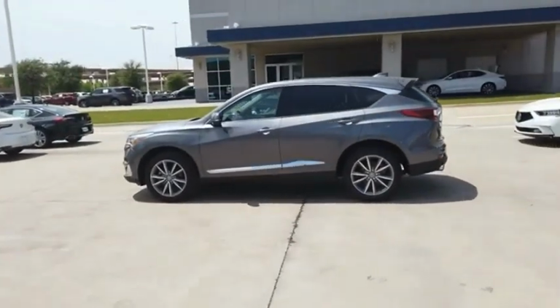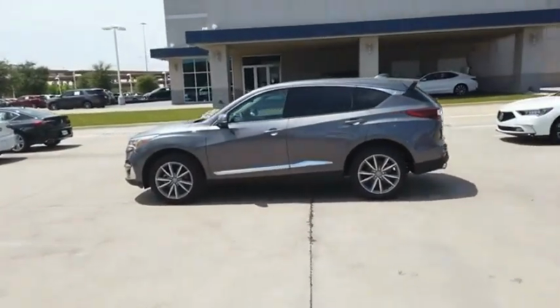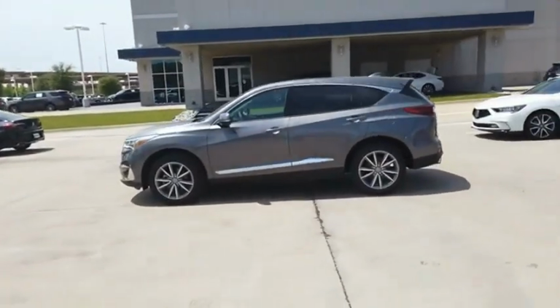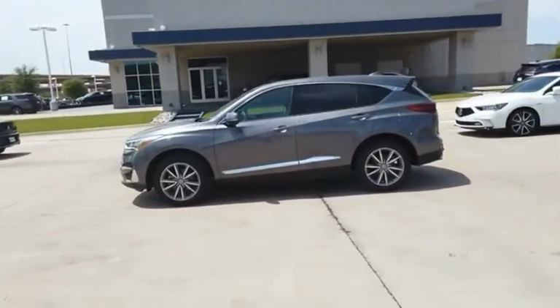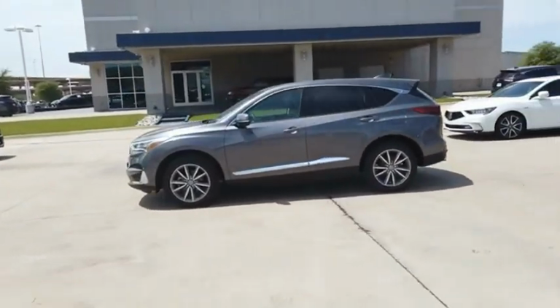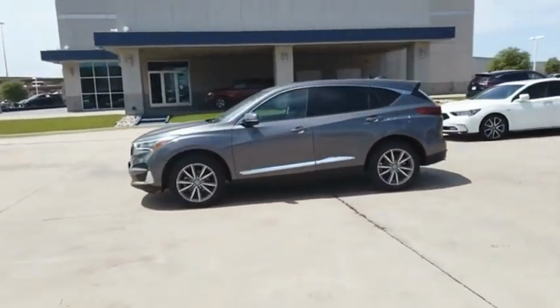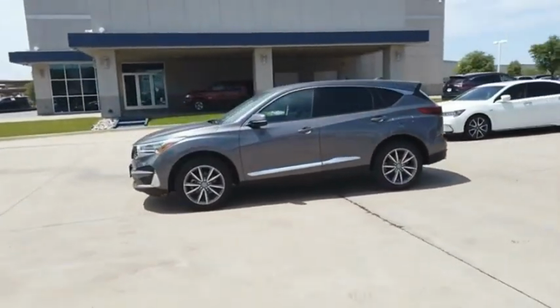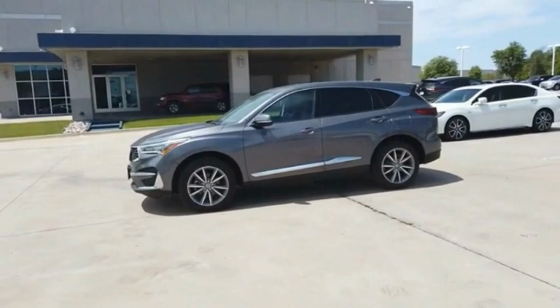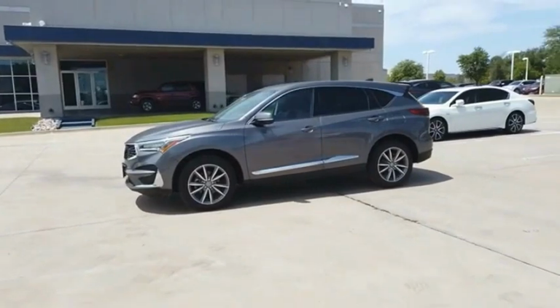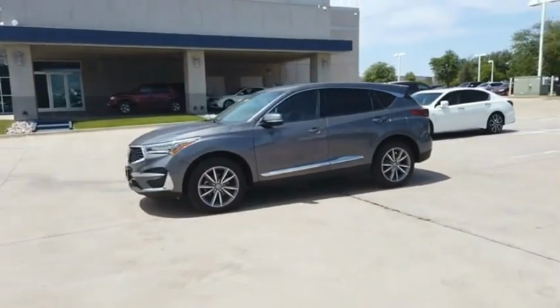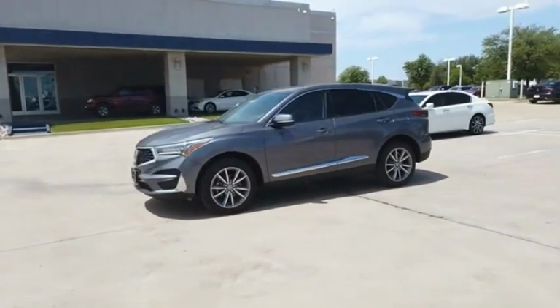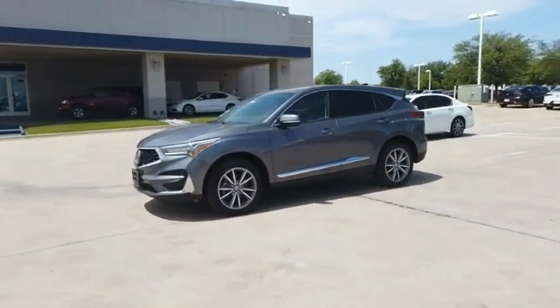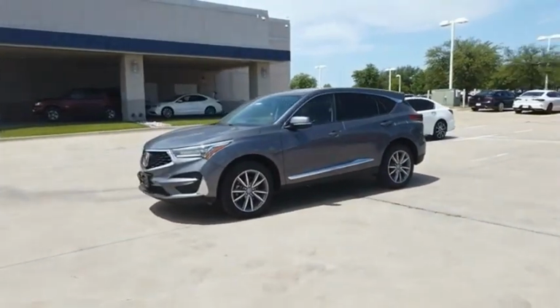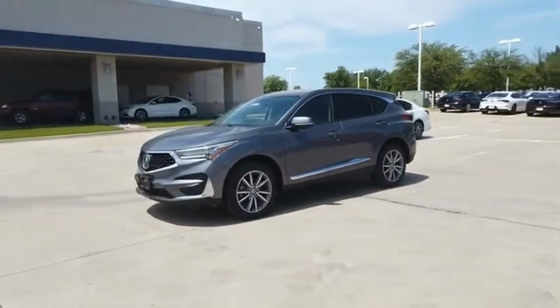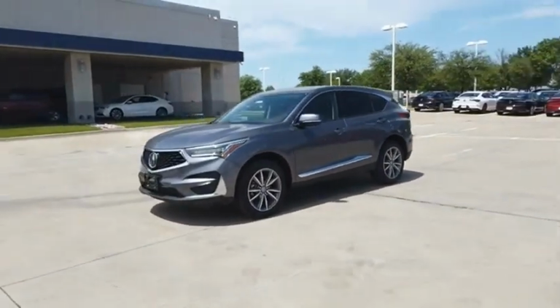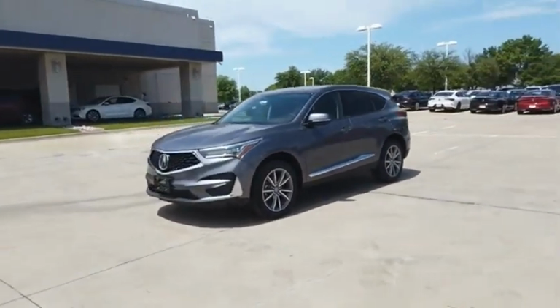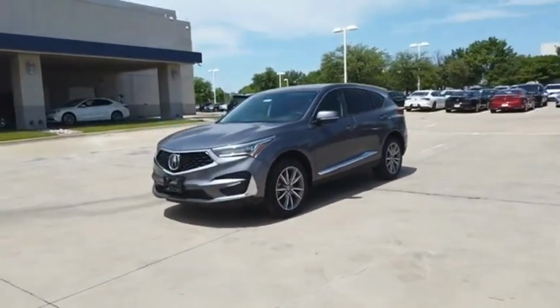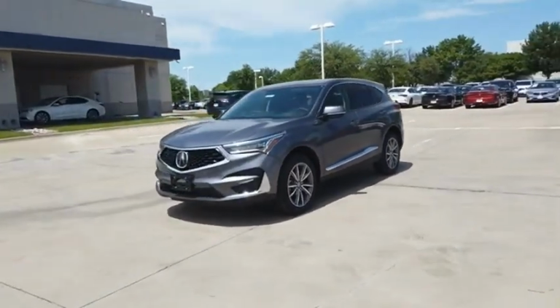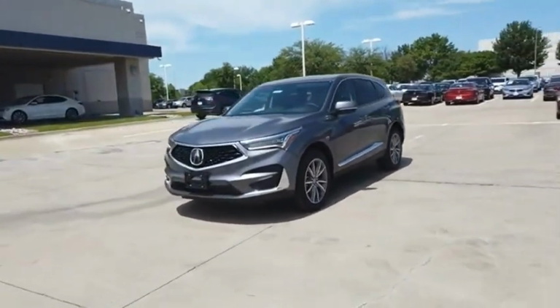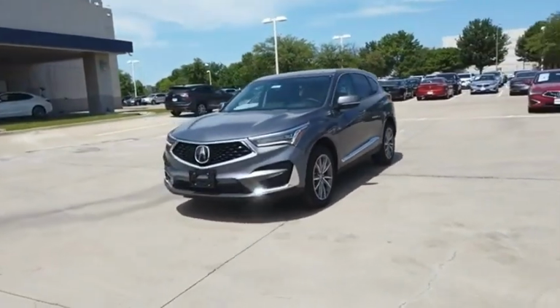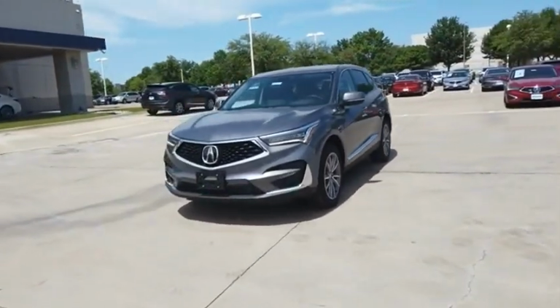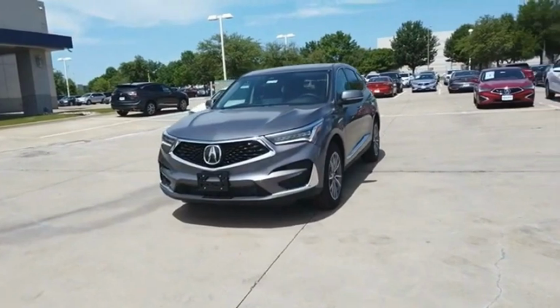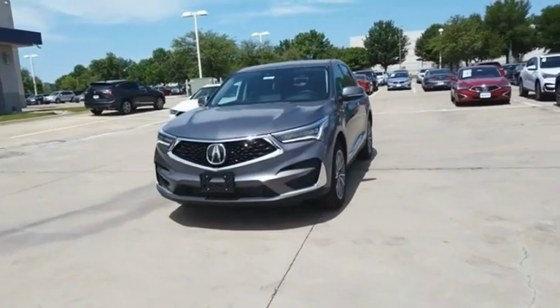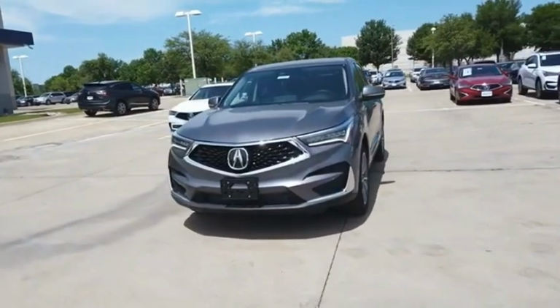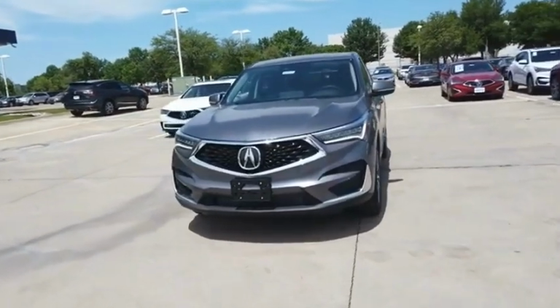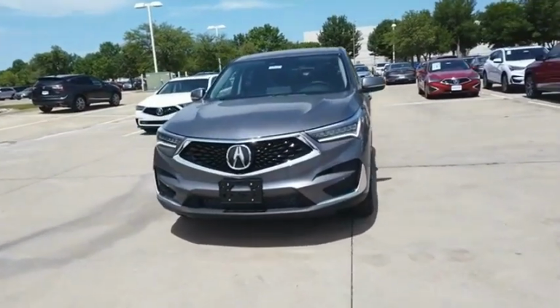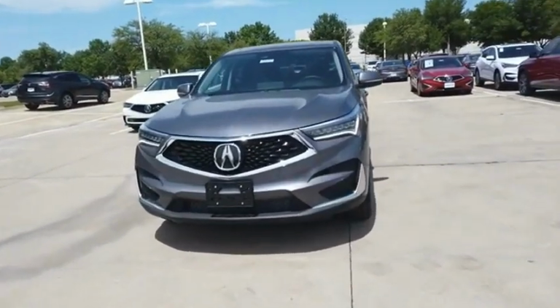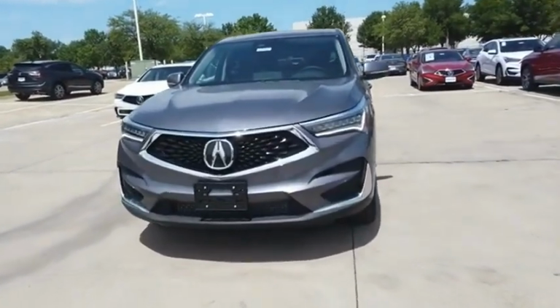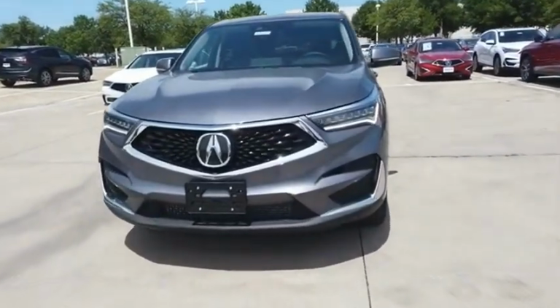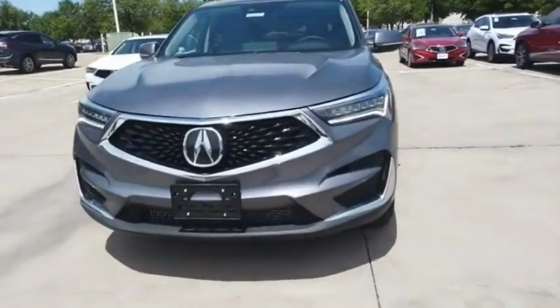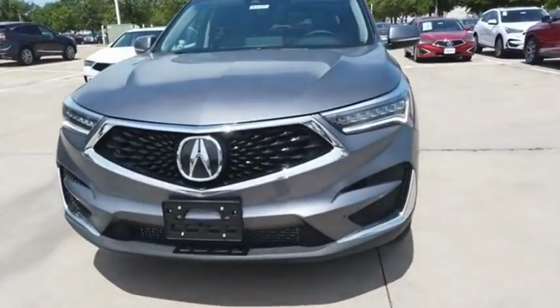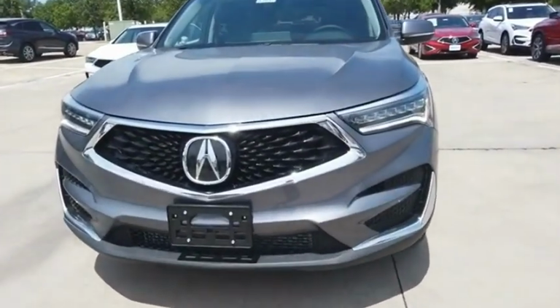Viewed as Acura's answer to BMW's sporty X3, the RDX offers stylish interior, plenty of sport, and a nice amount of utility. Your new ride is just a phone call away.